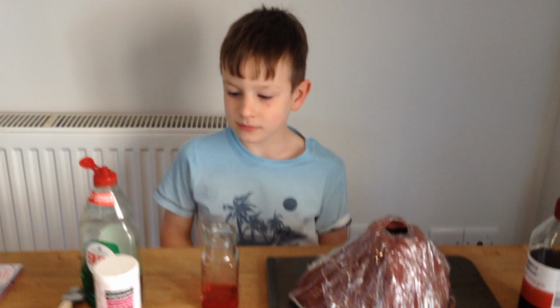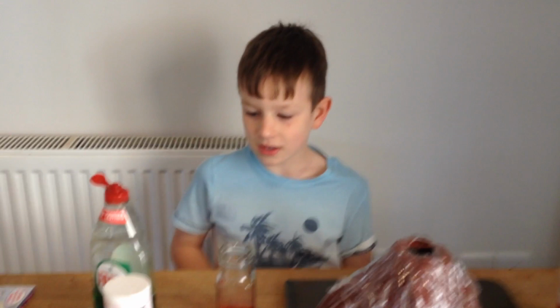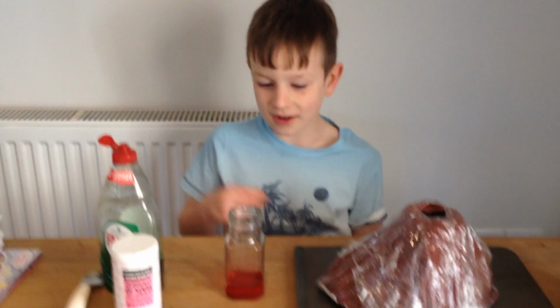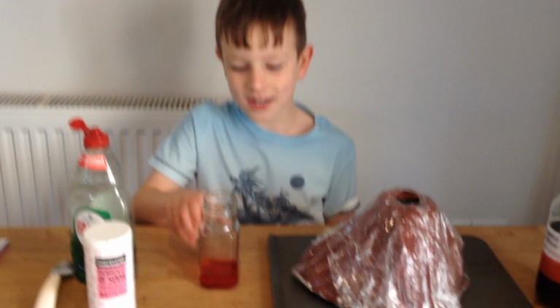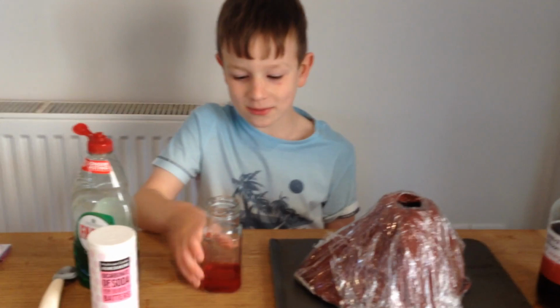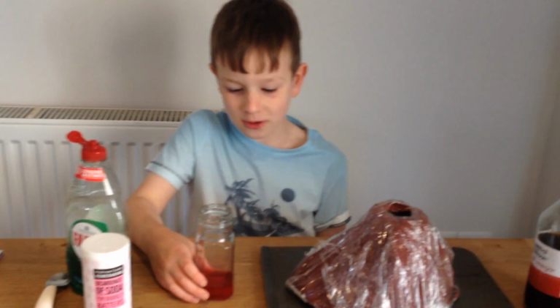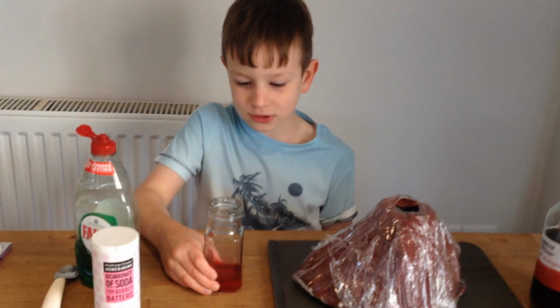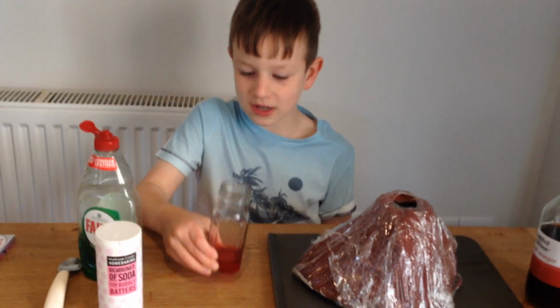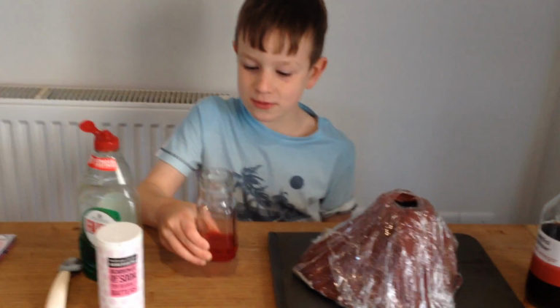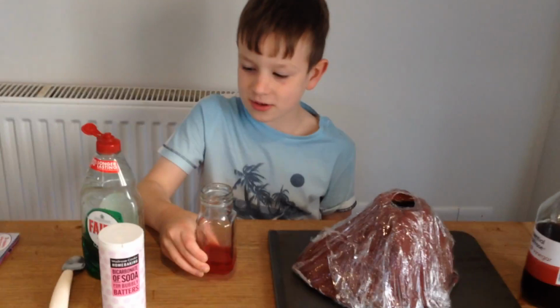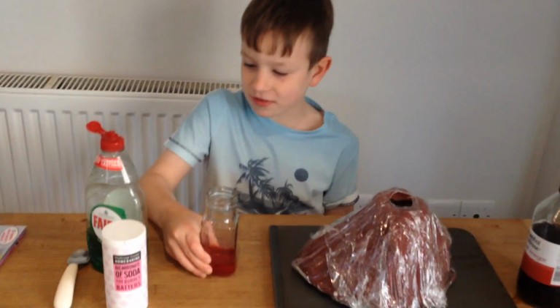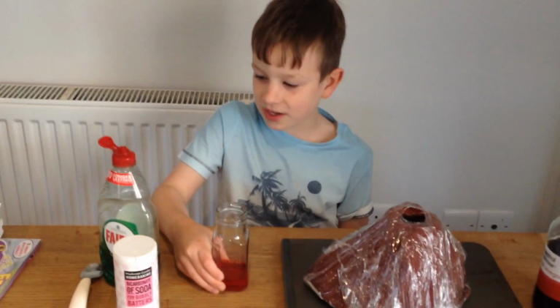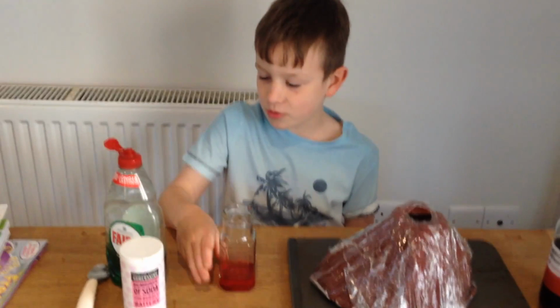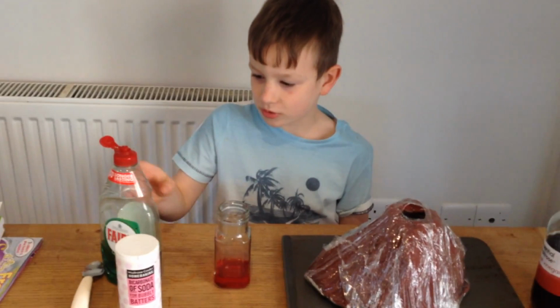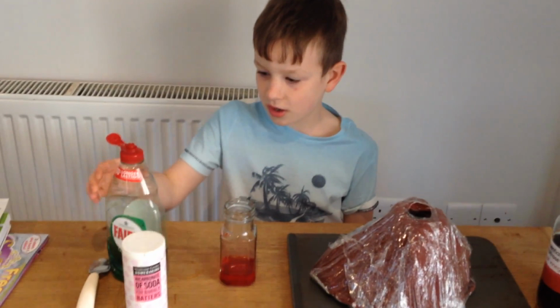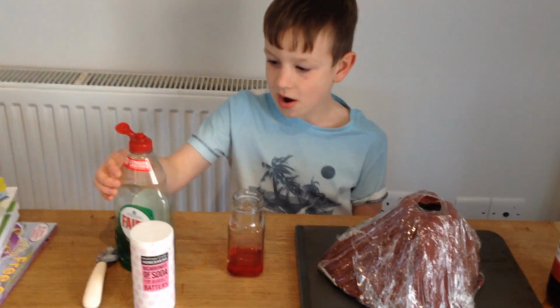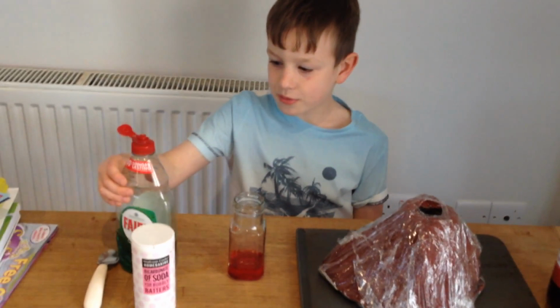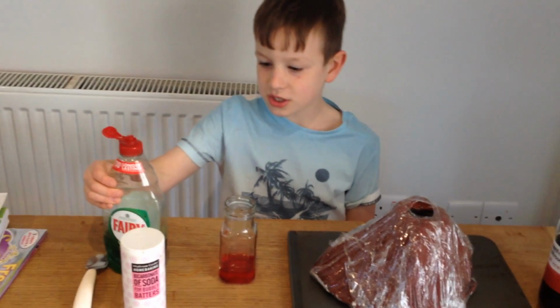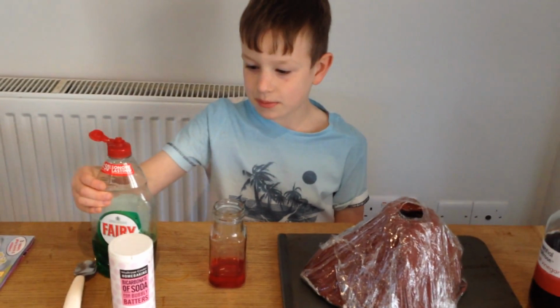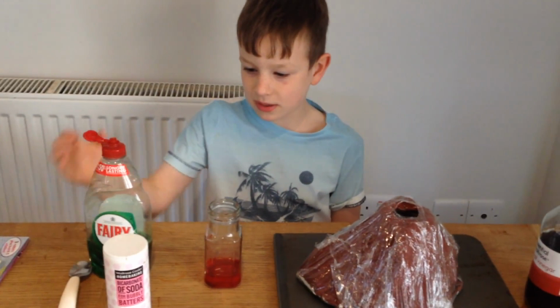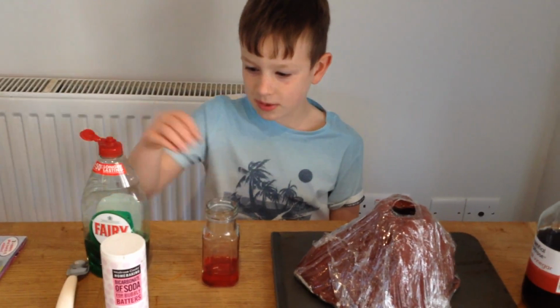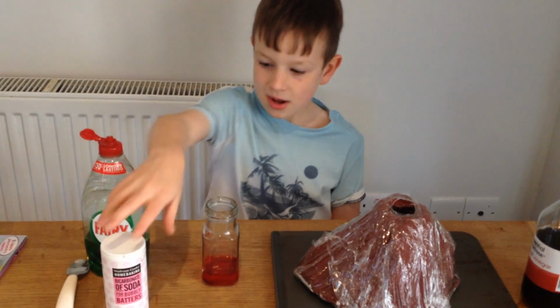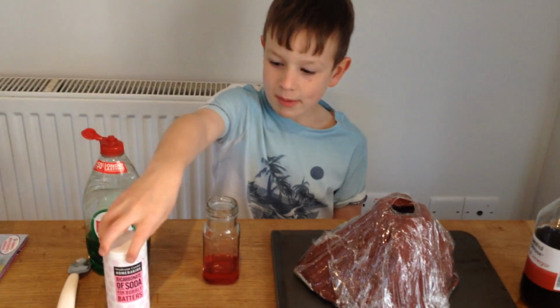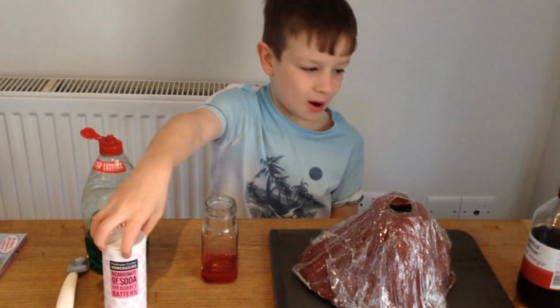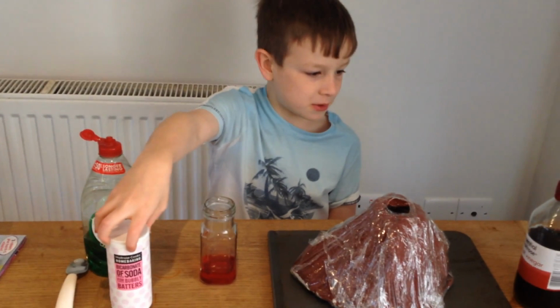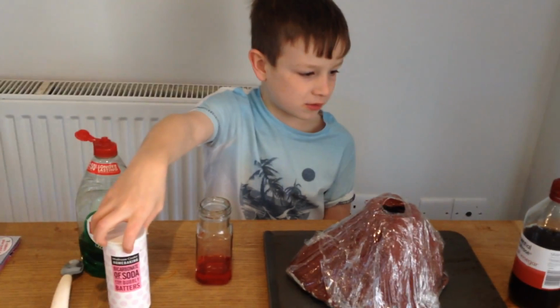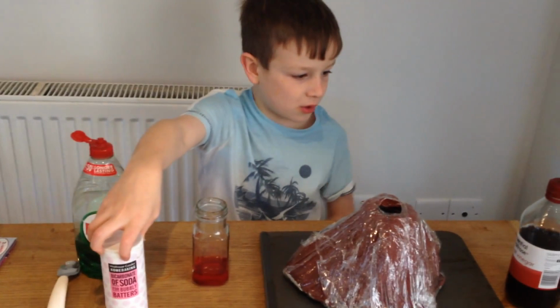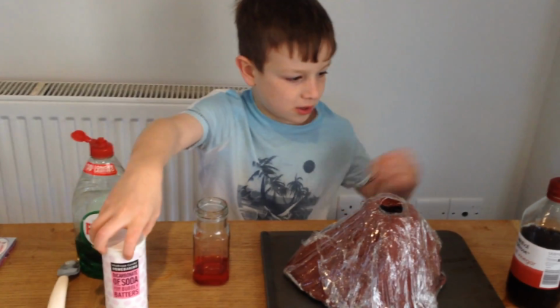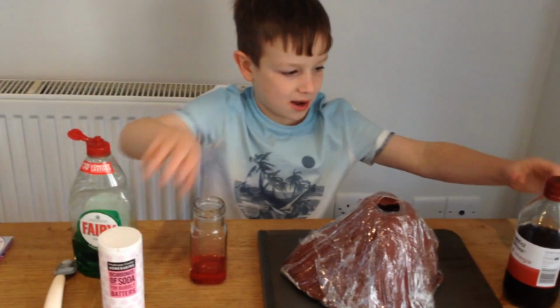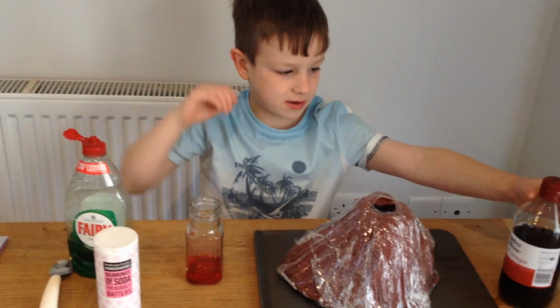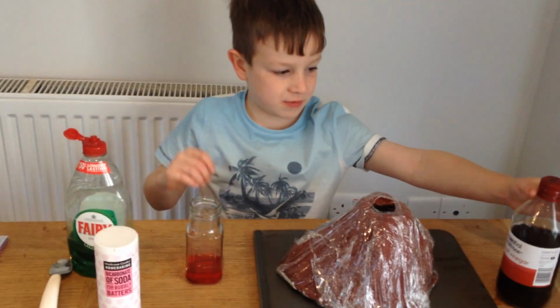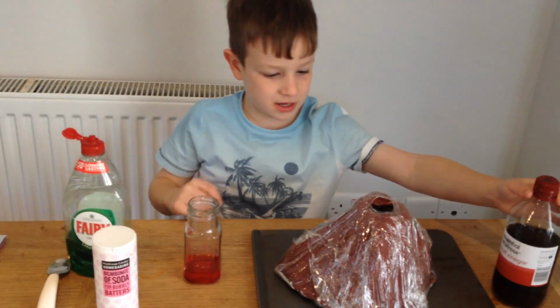I have got red food colouring in water, washing up liquid, bicarbonate of soda and vinegar.